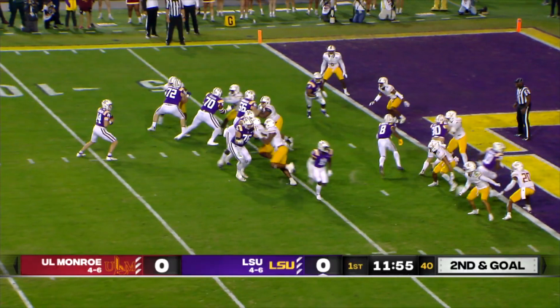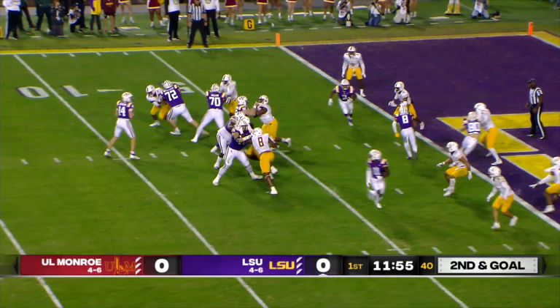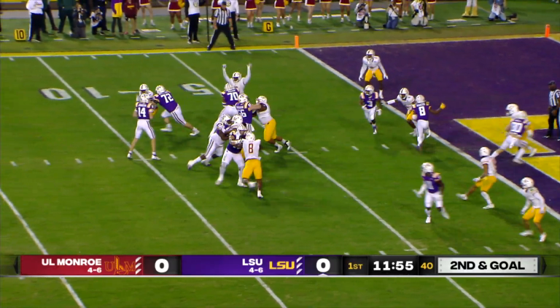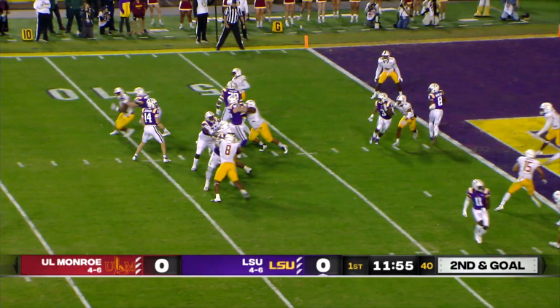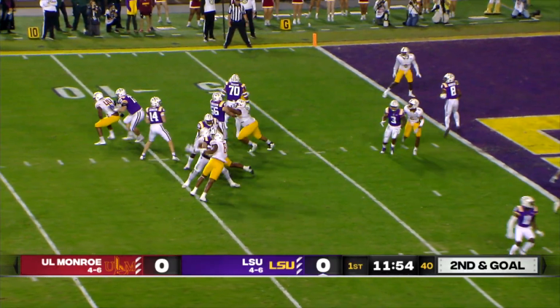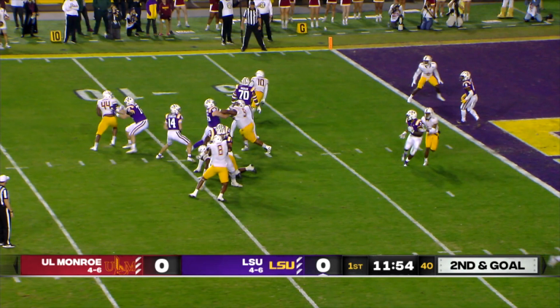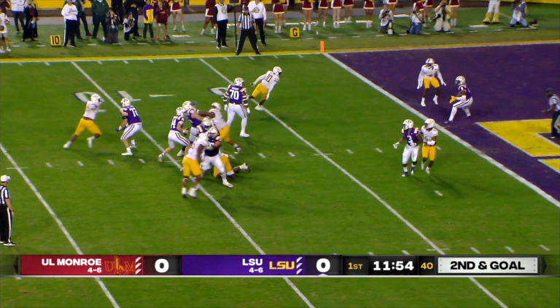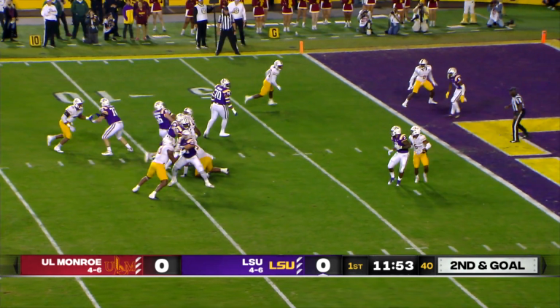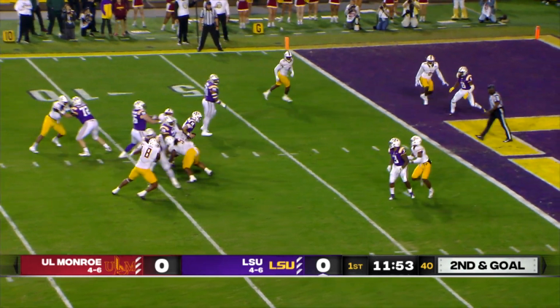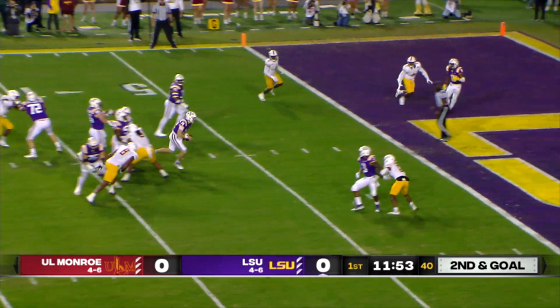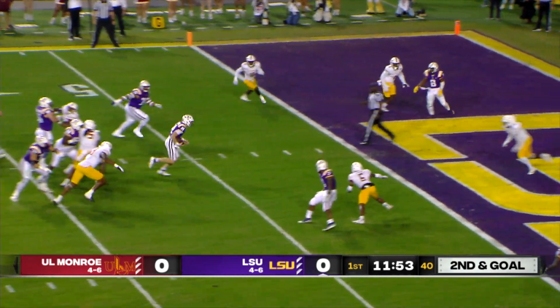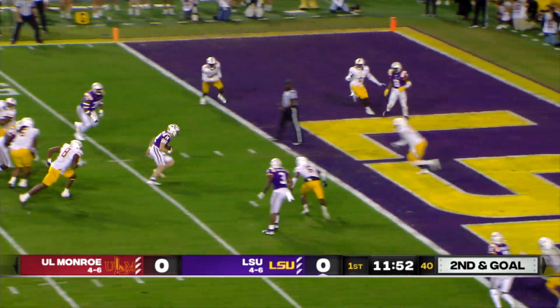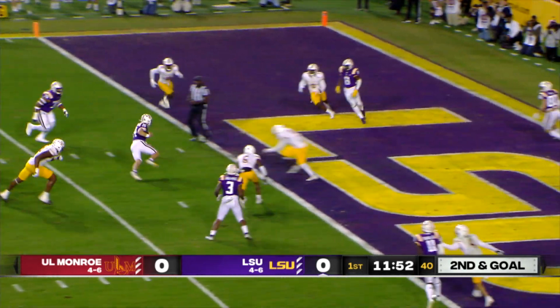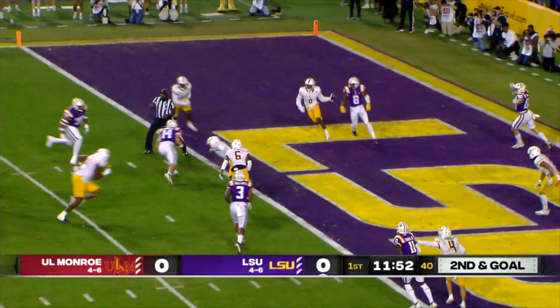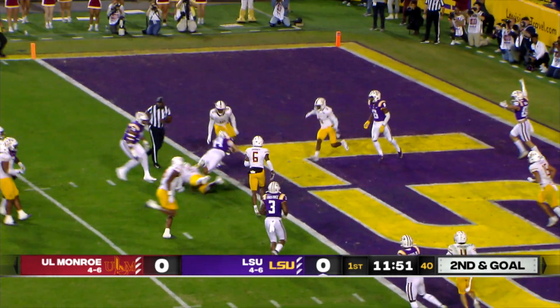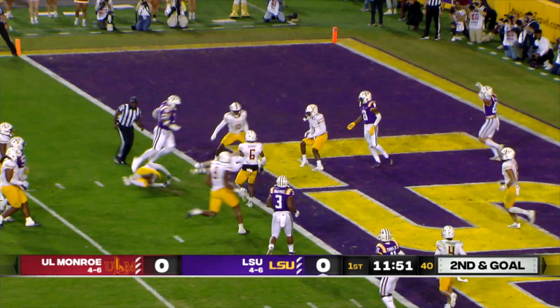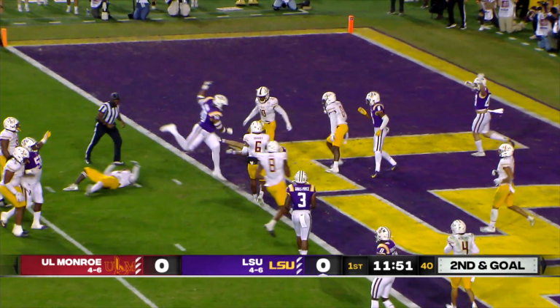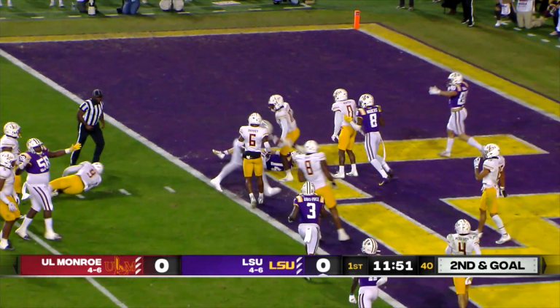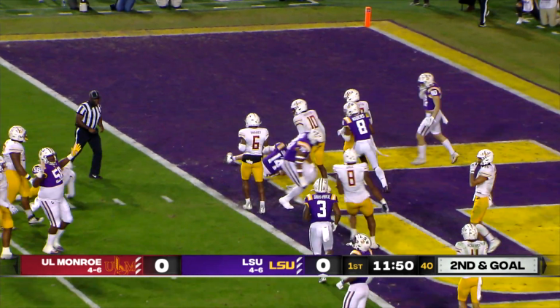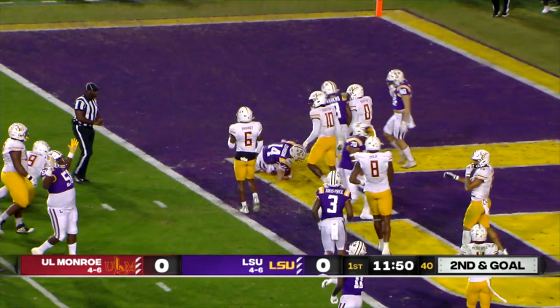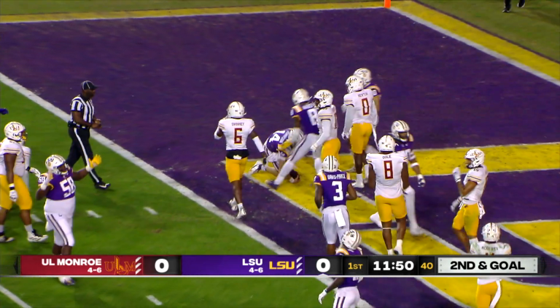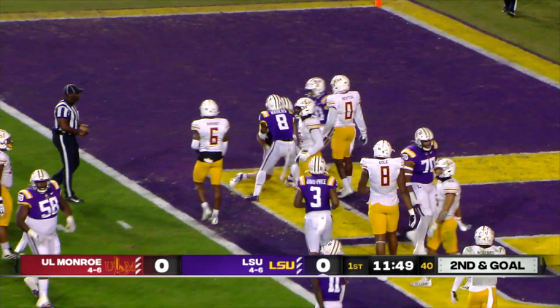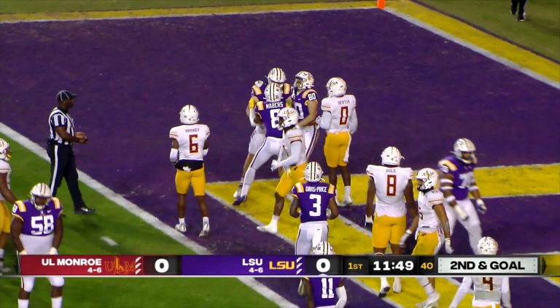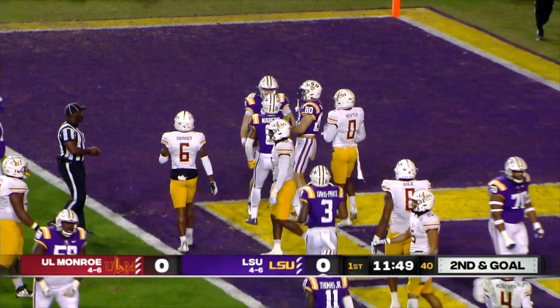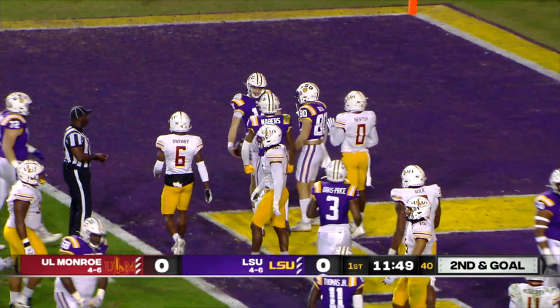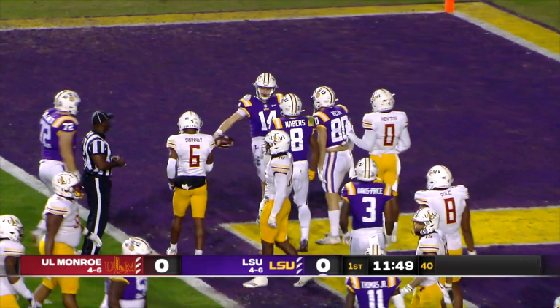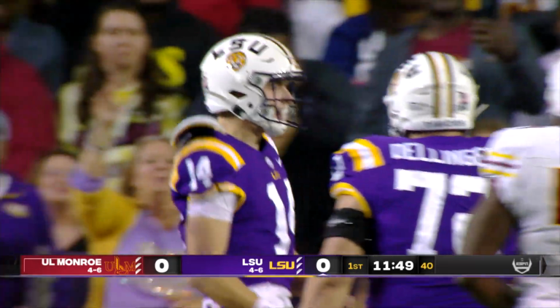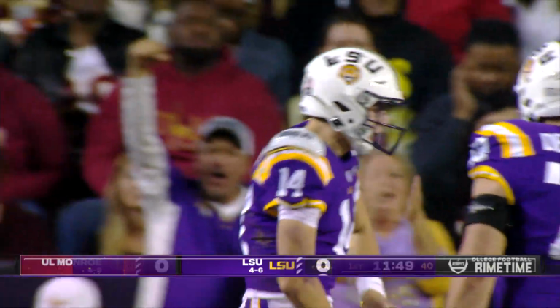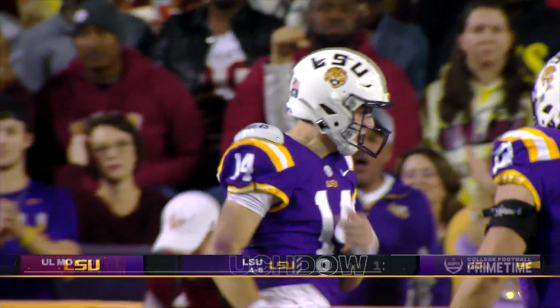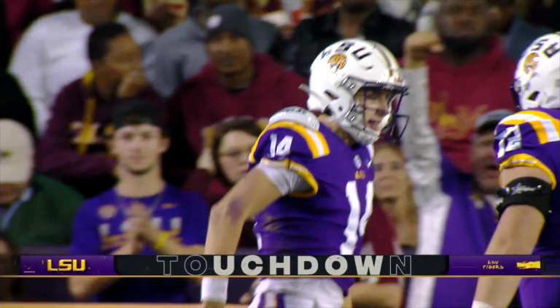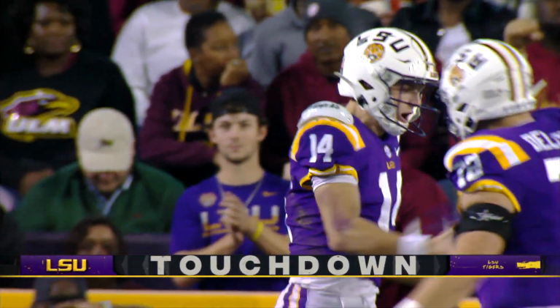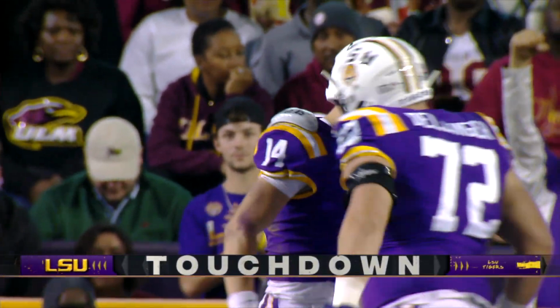Here's the snap to Johnson. Second down and goal — Johnson going to run up the middle, and Johnson will dive into the end zone for his first rushing touchdown of the season.